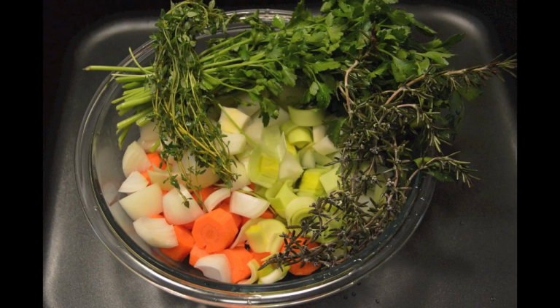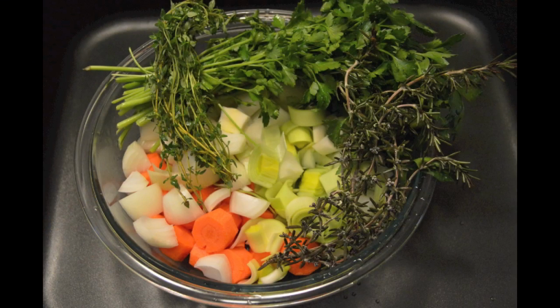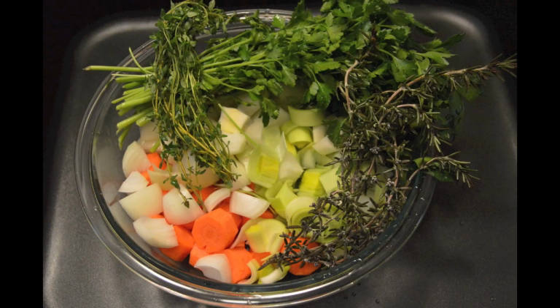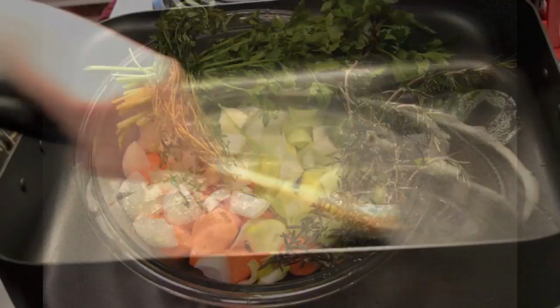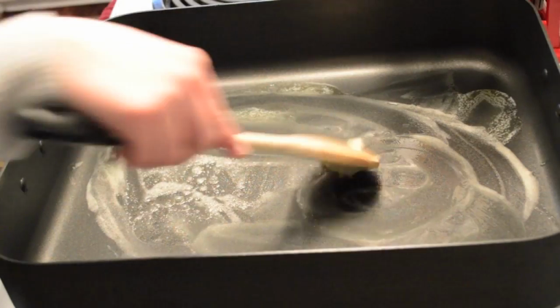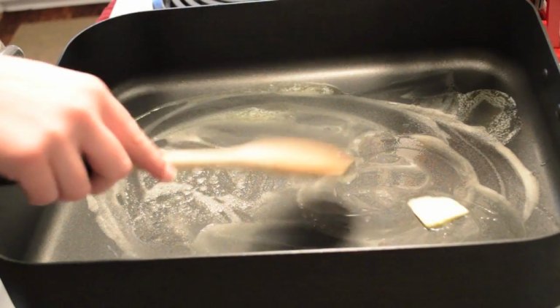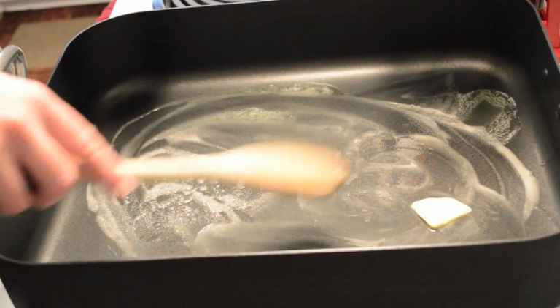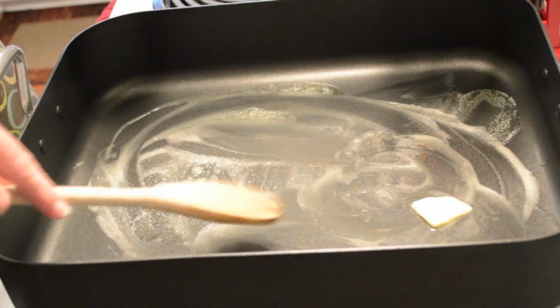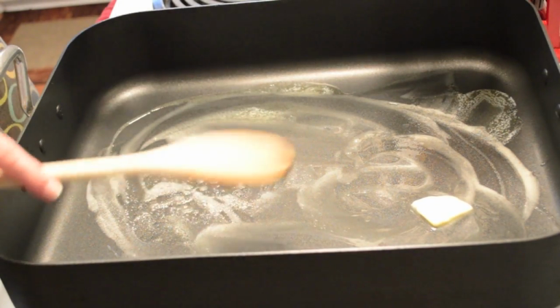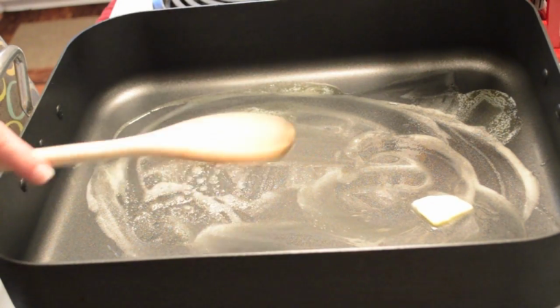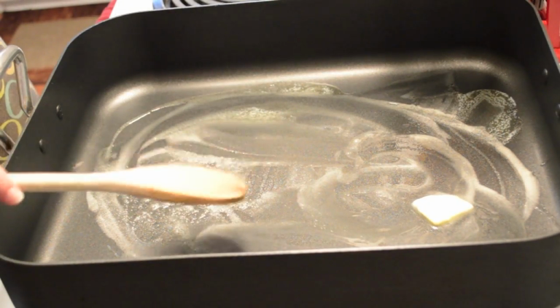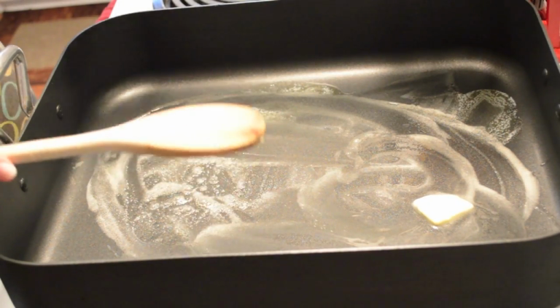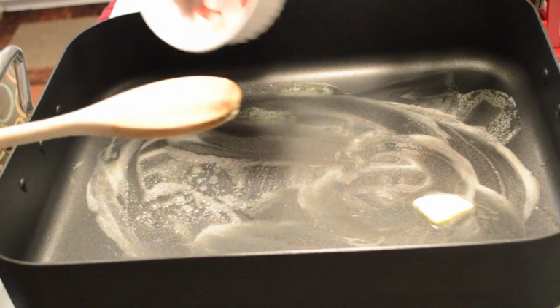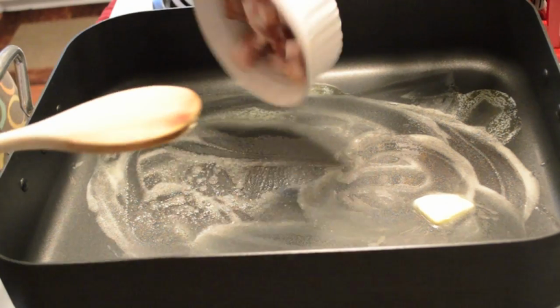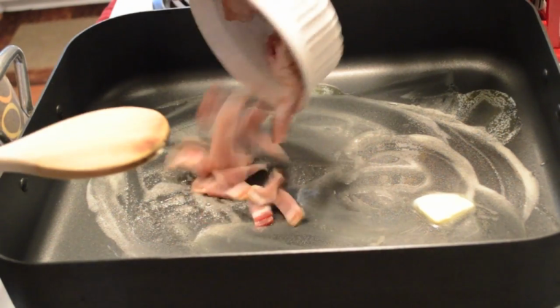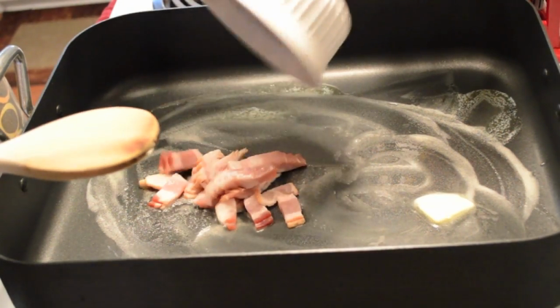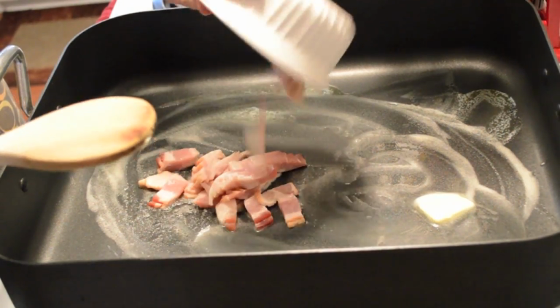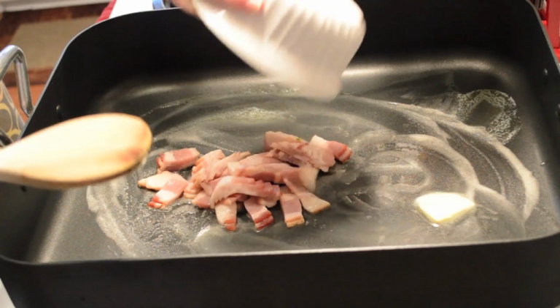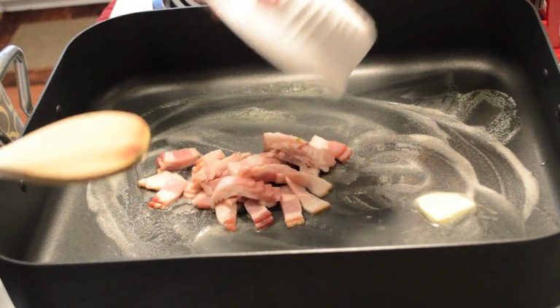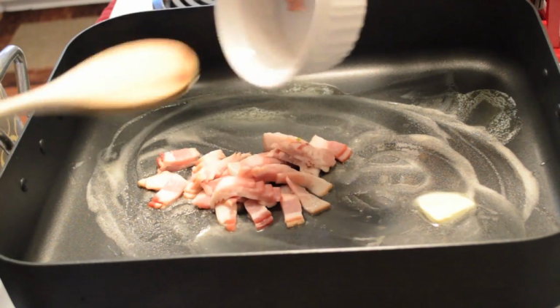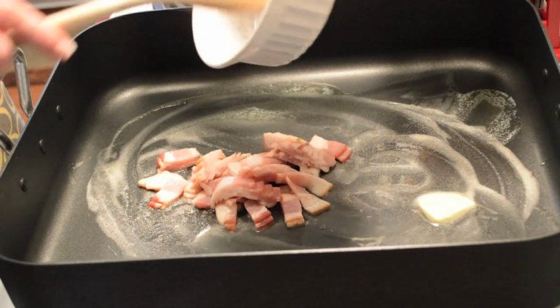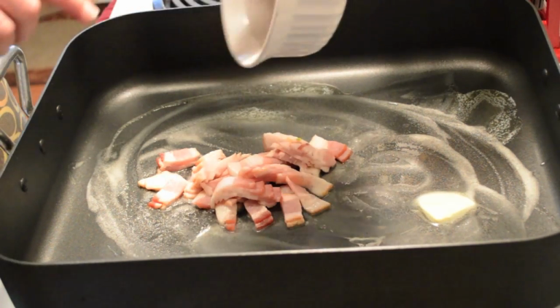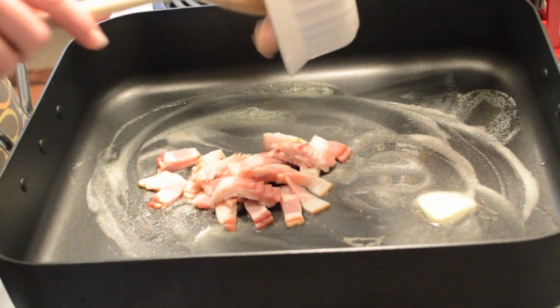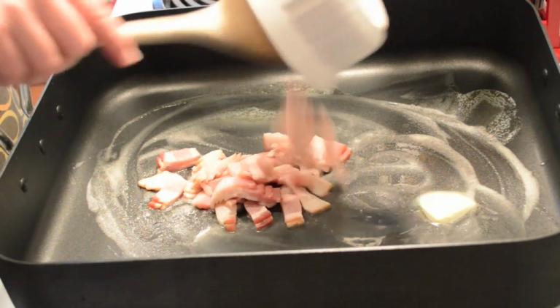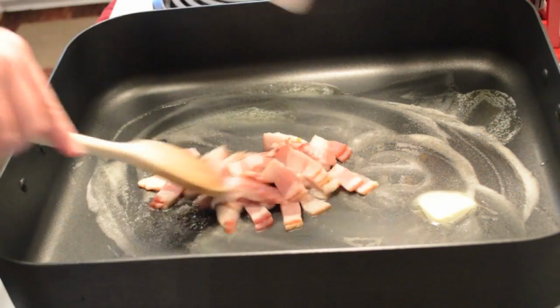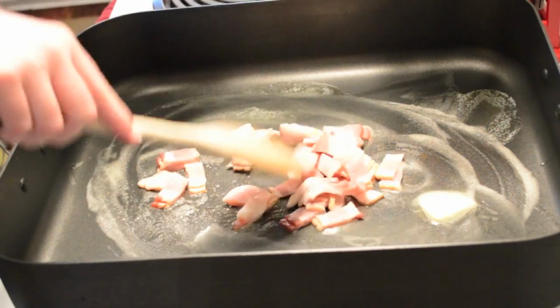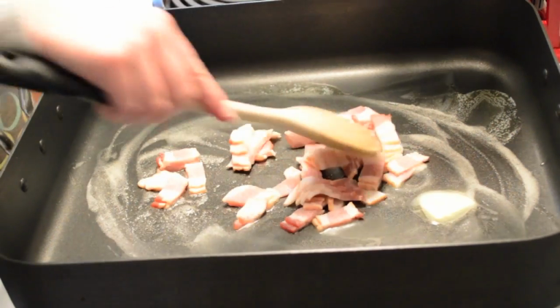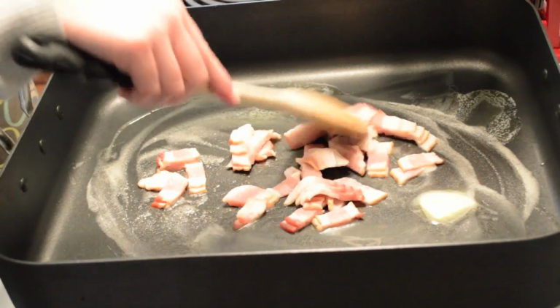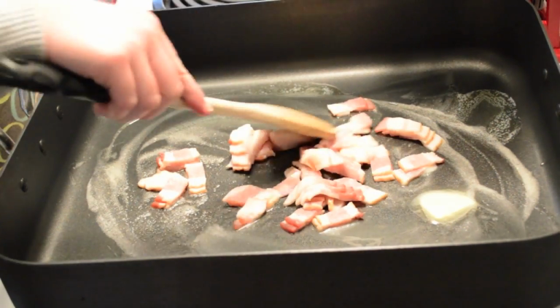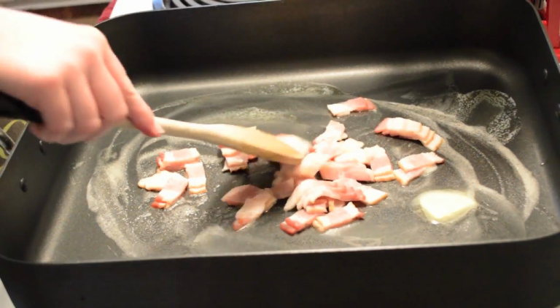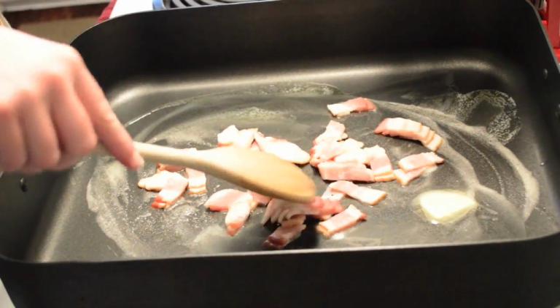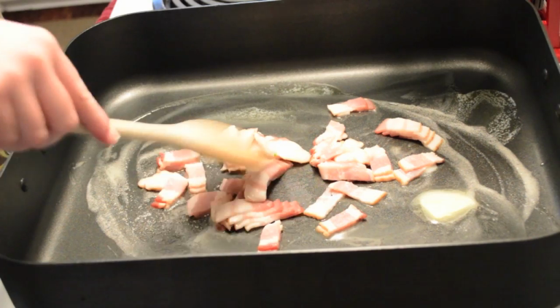Once all the ingredients were prepared, we were ready to begin adding them to a heated pan. The first to go in was a little bit of butter and 4 slices of cut bacon.